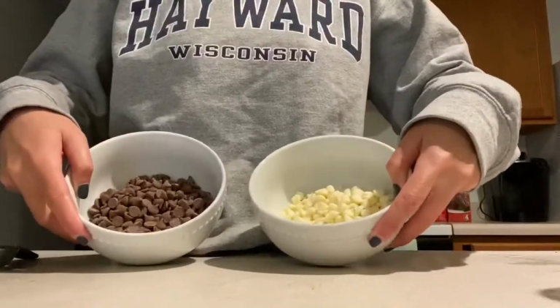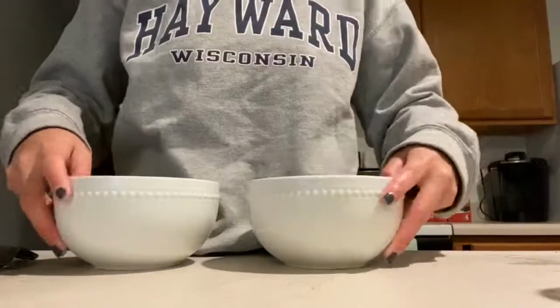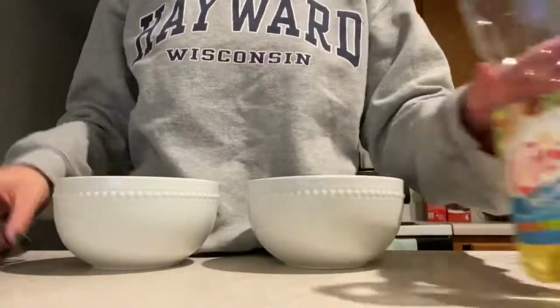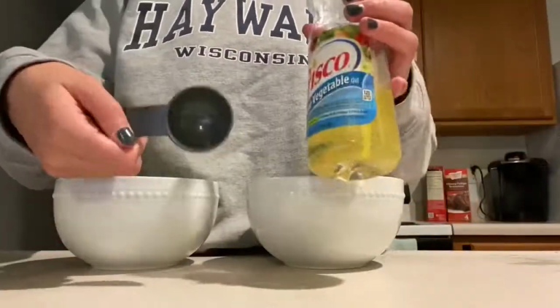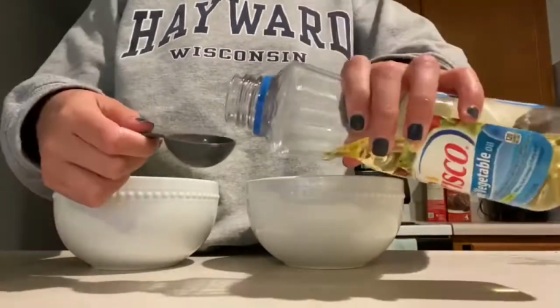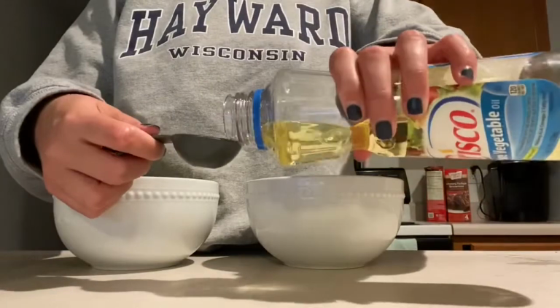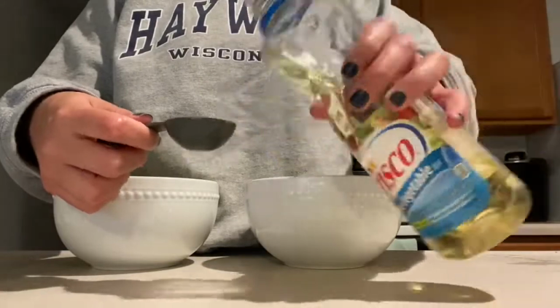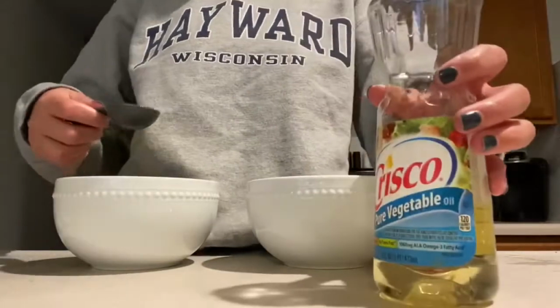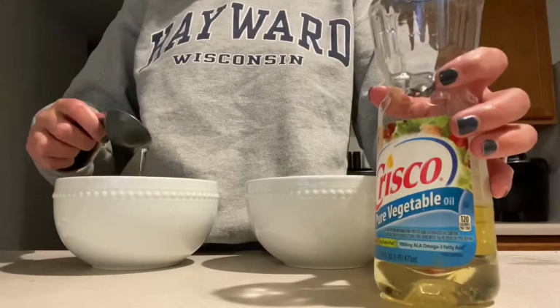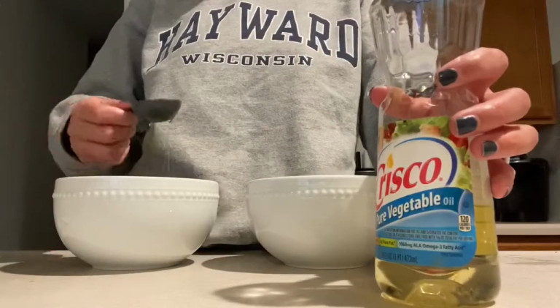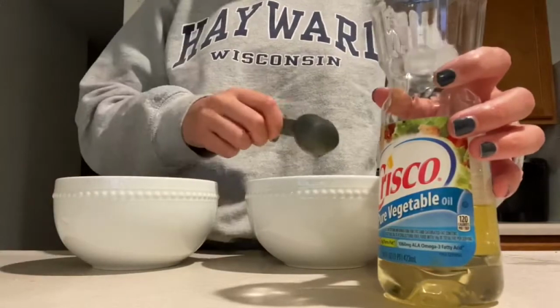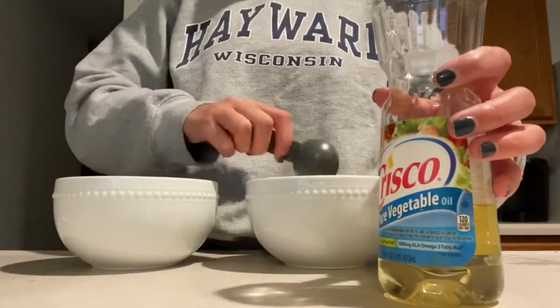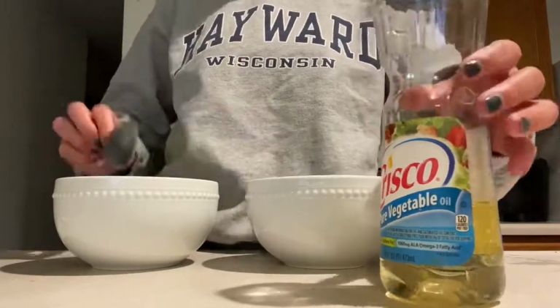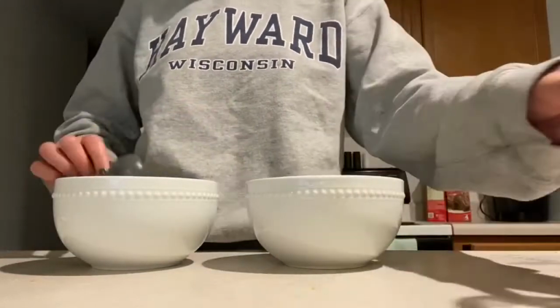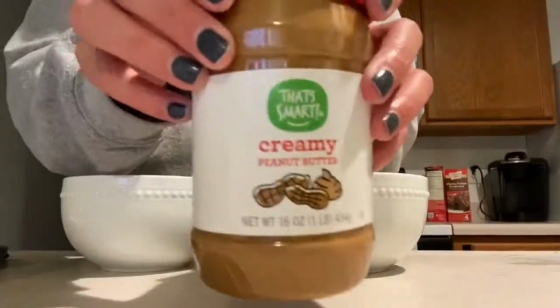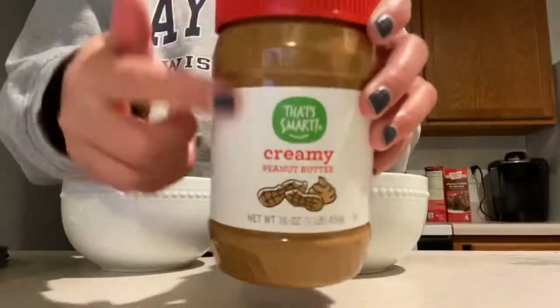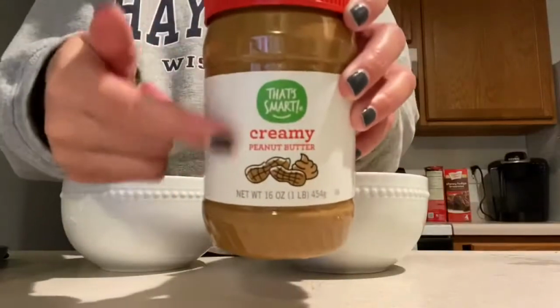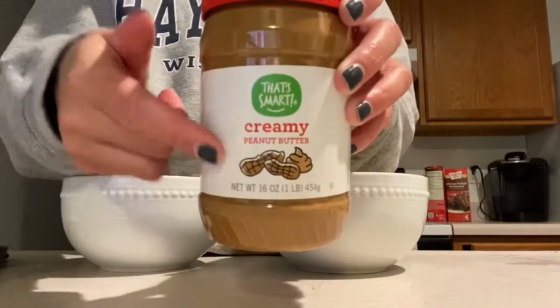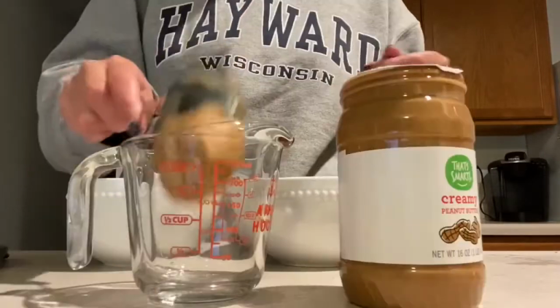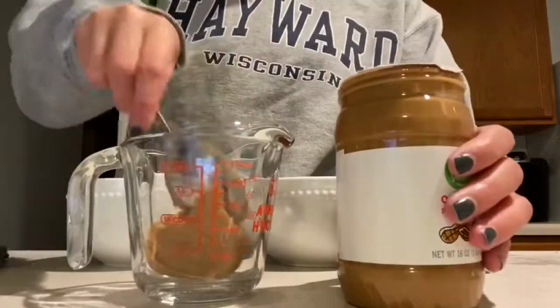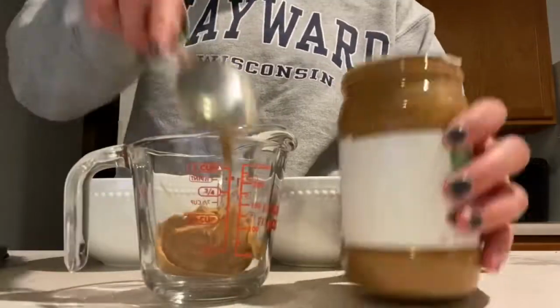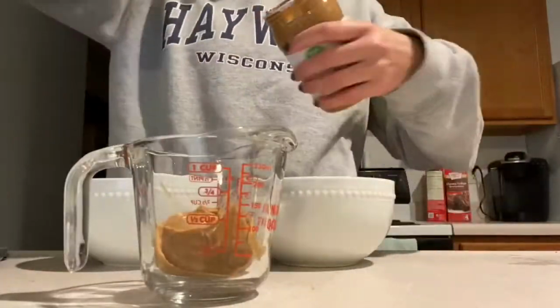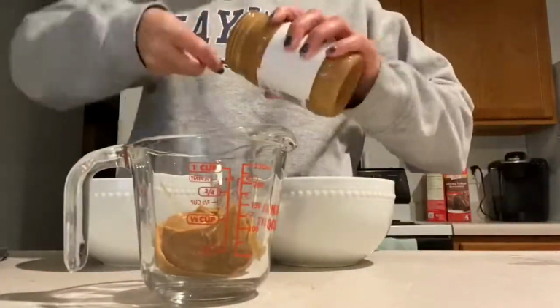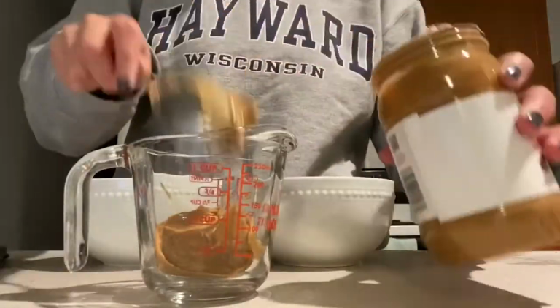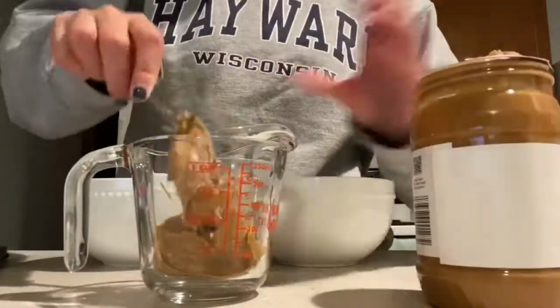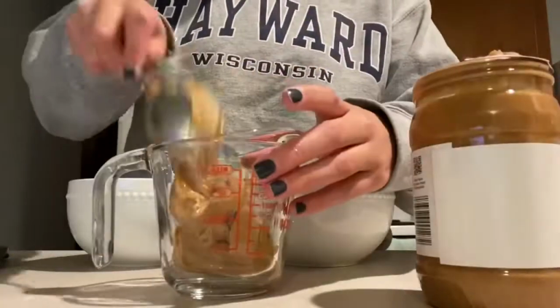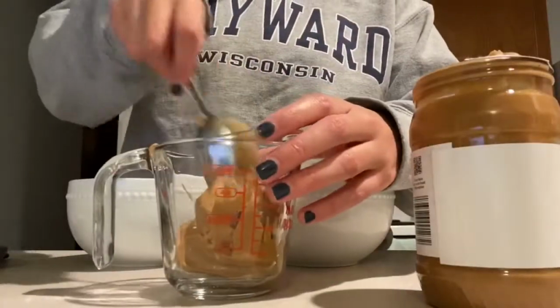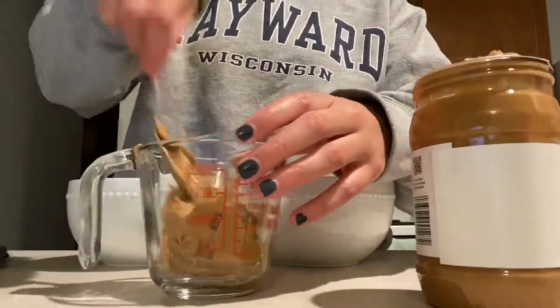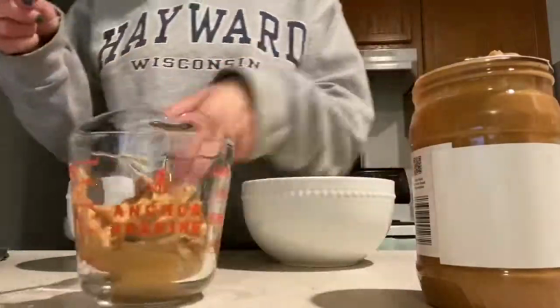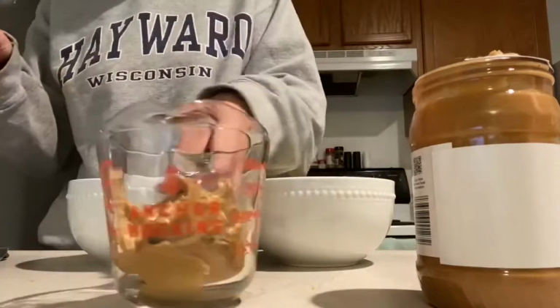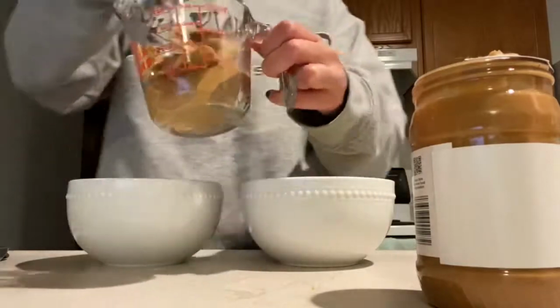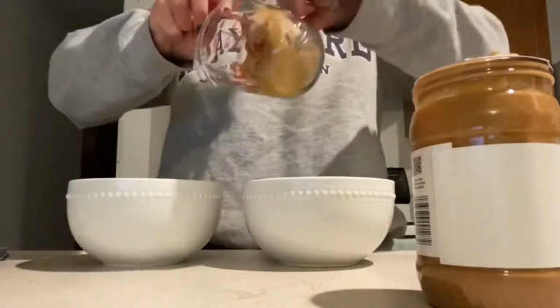Next you will pour about half a tablespoon of vegetable oil into each bowl. Now my favorite step — we're adding our peanut butter, and I would add about one-half cup to each bowl. I definitely recommend using creamy peanut butter.